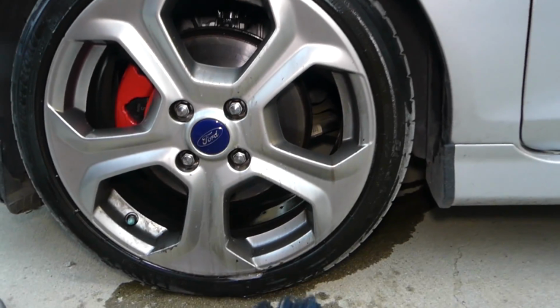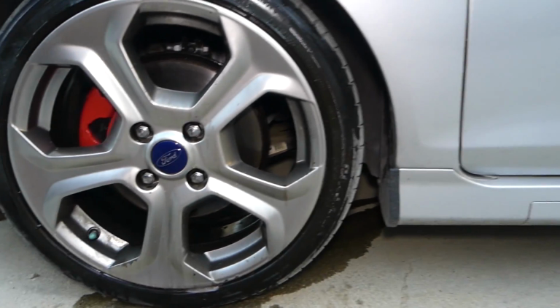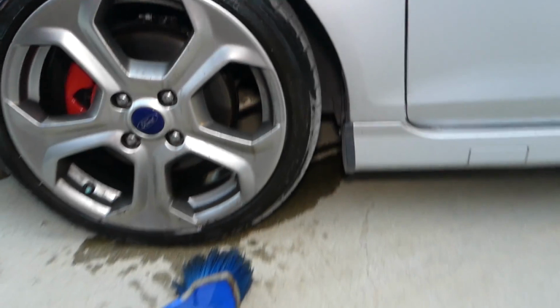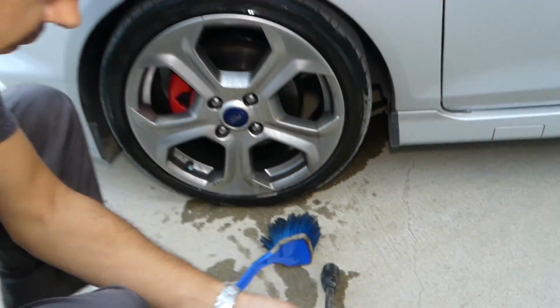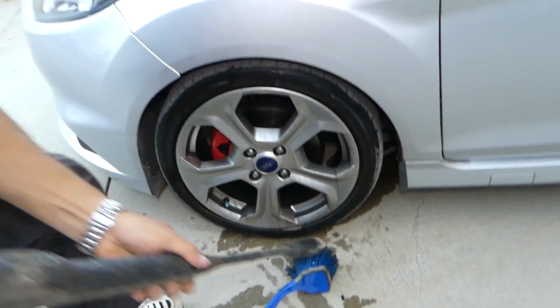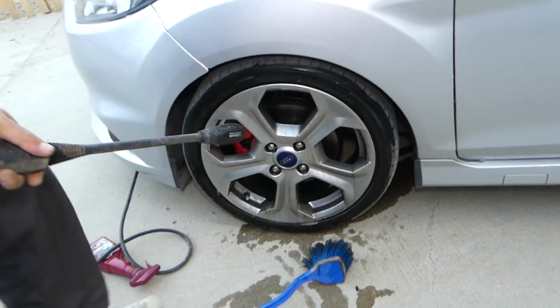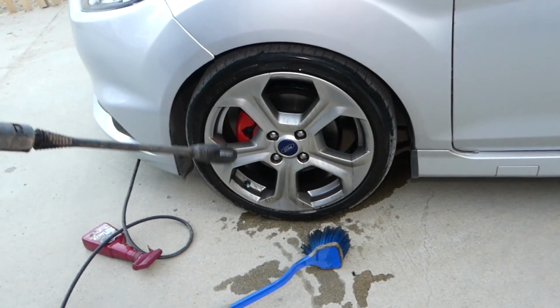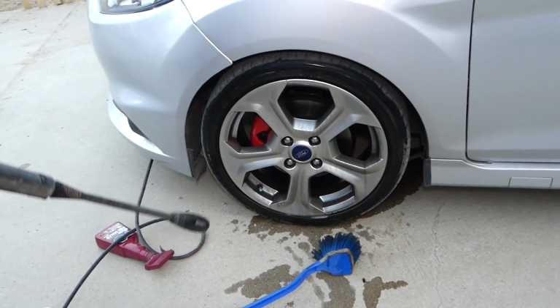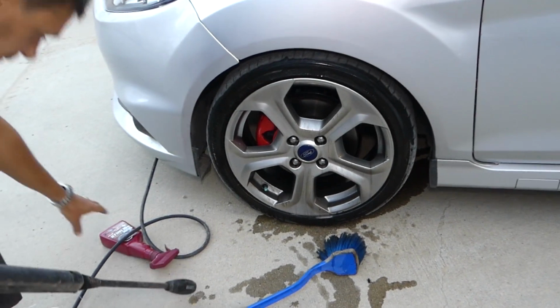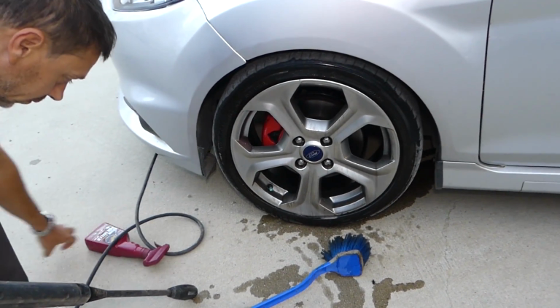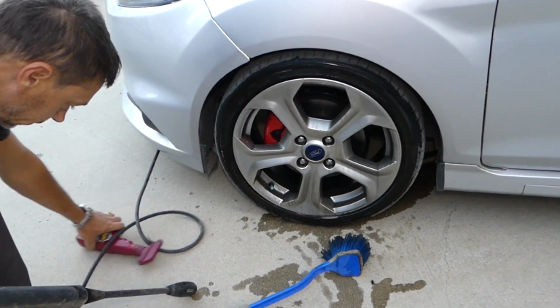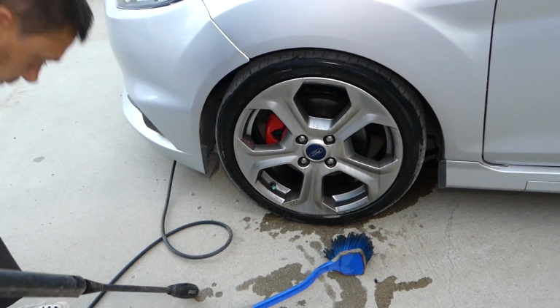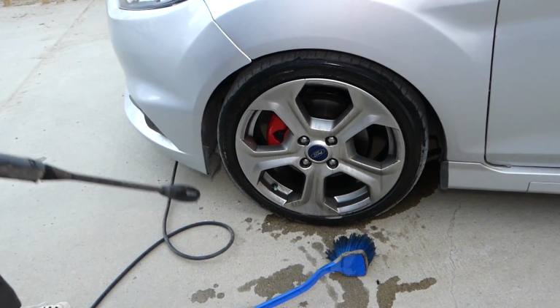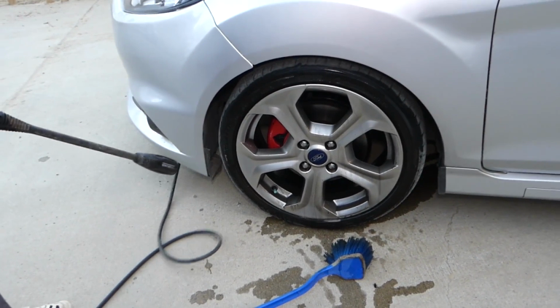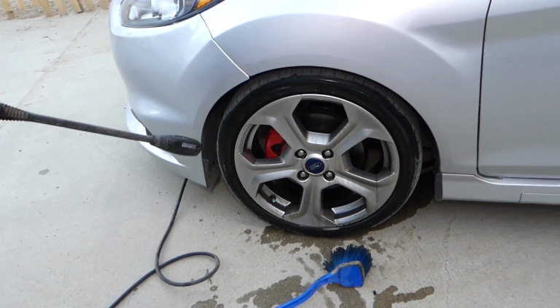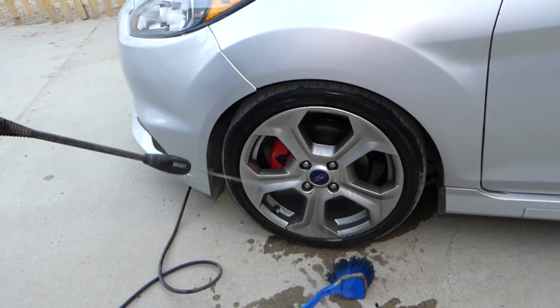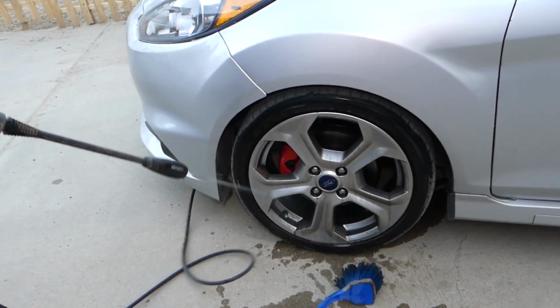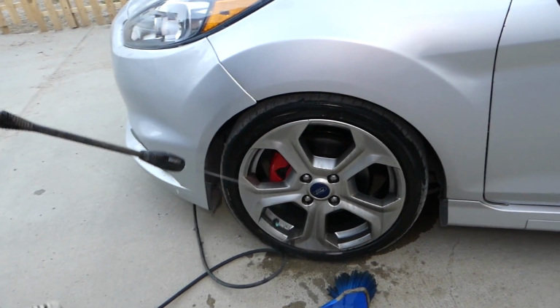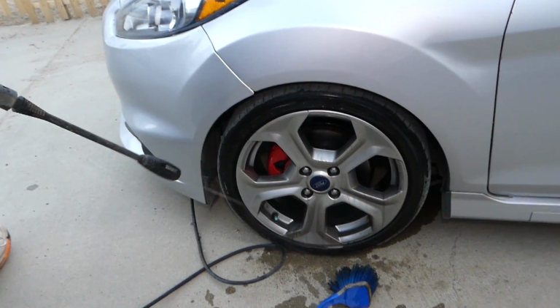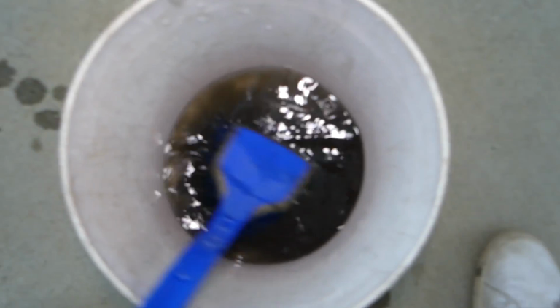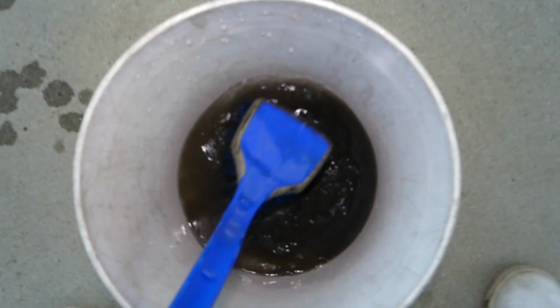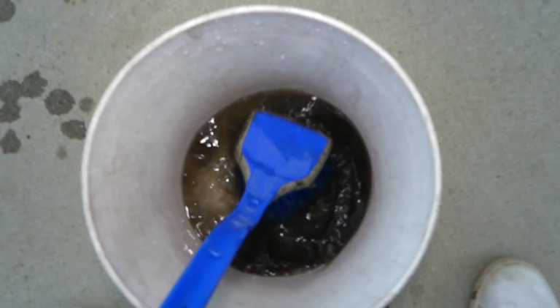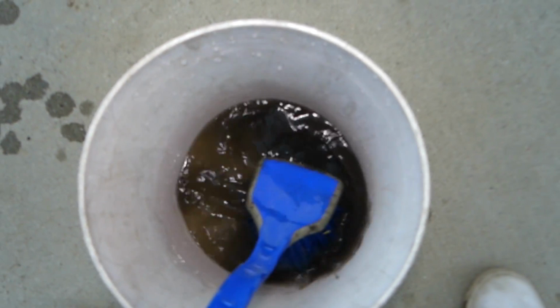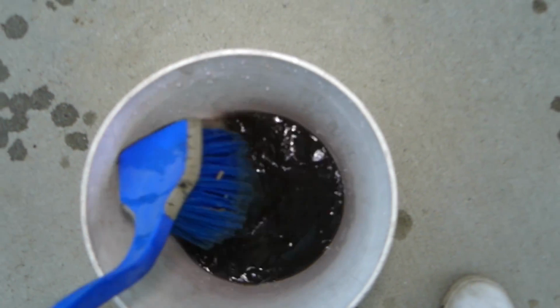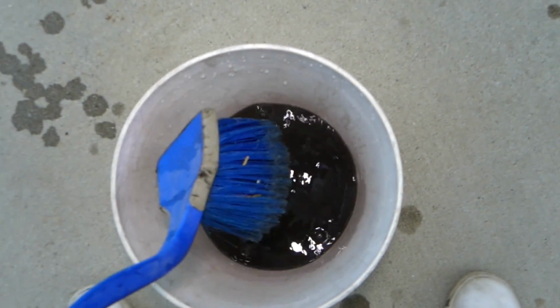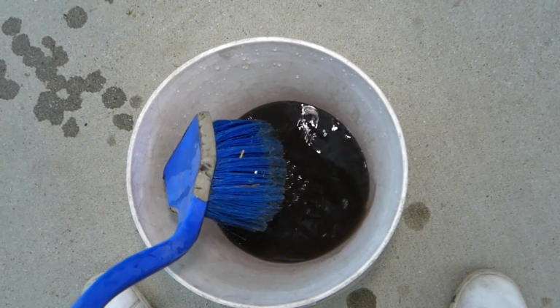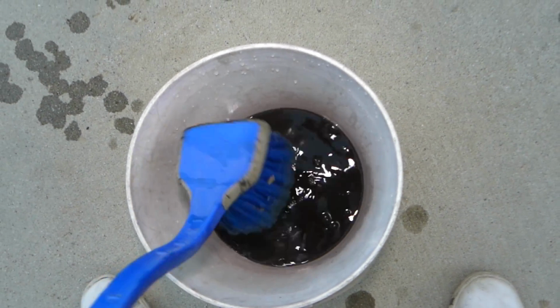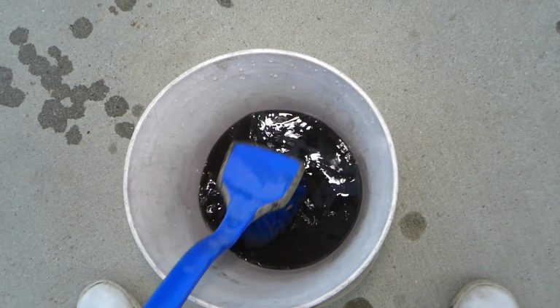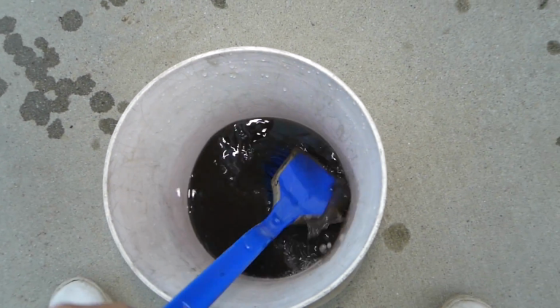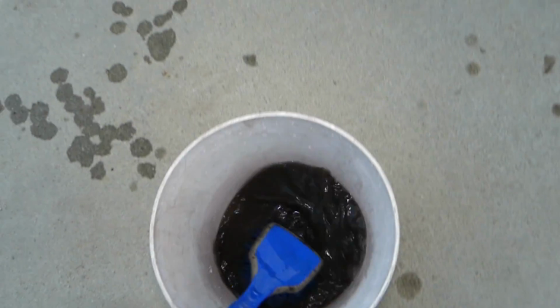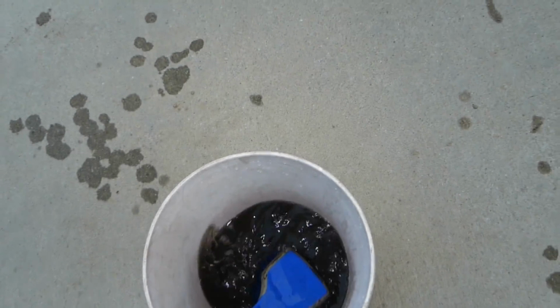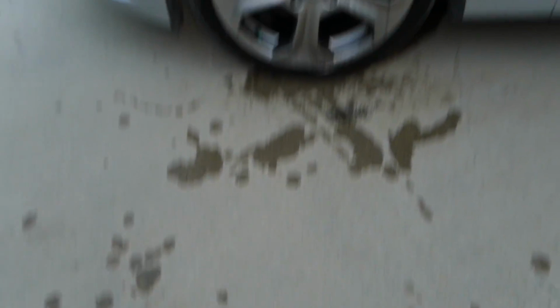We are ready to rinse it off and see how well it worked. This usually costs only a few cents per wheel. Check out what came off the brush — it's crazy.